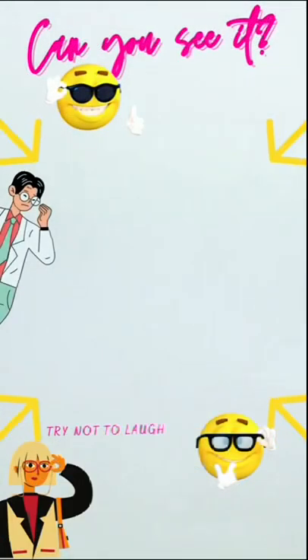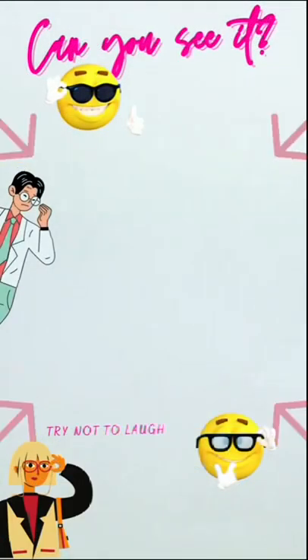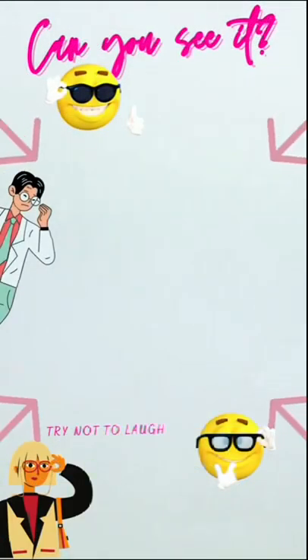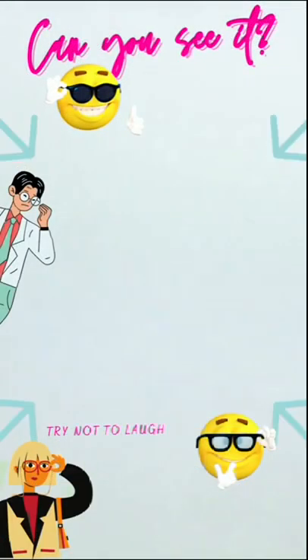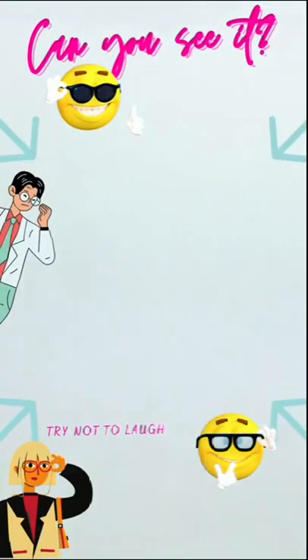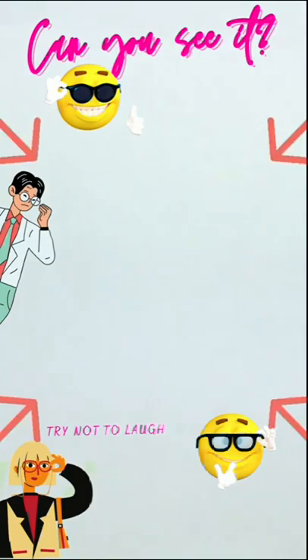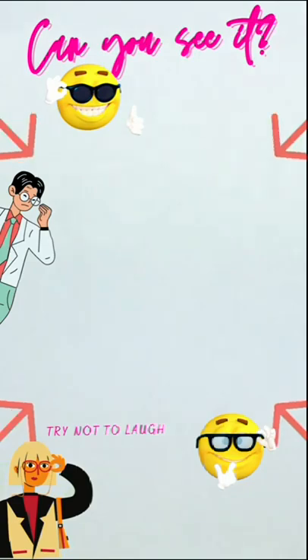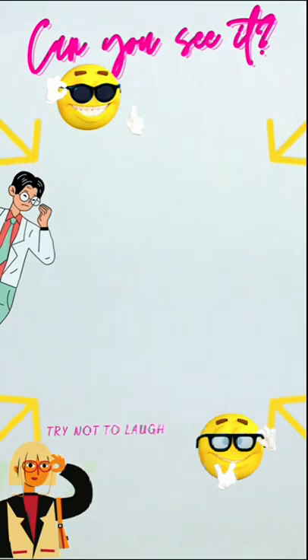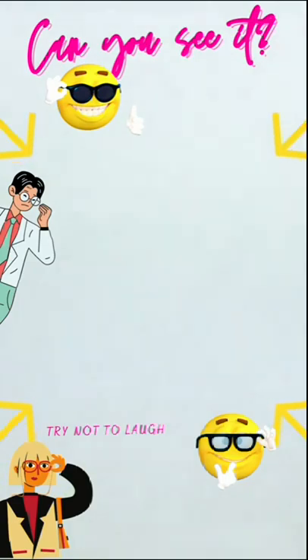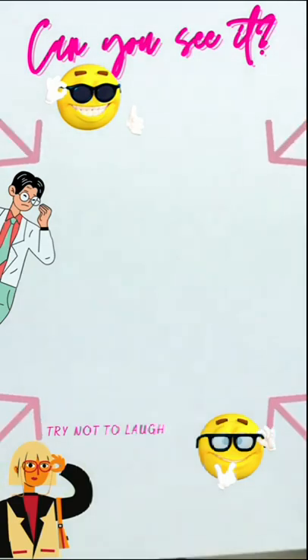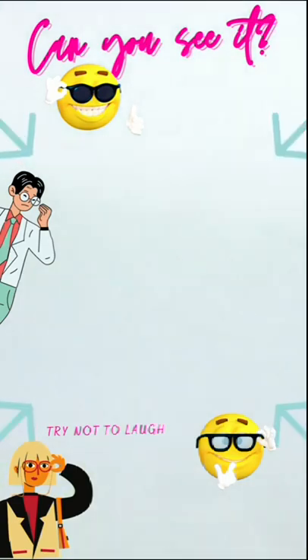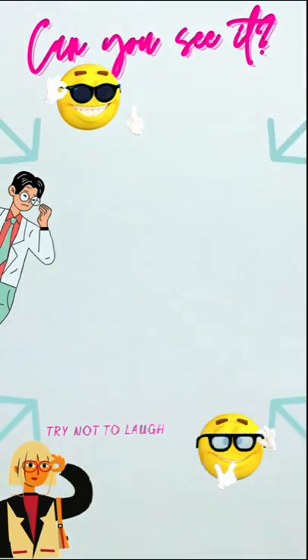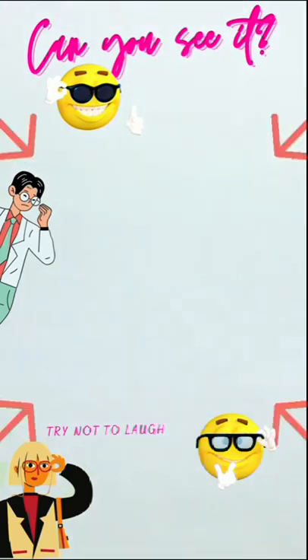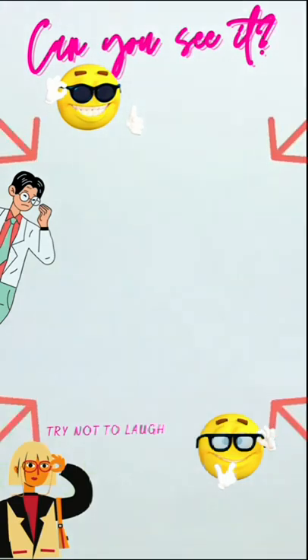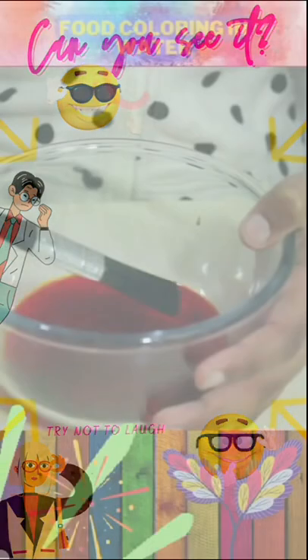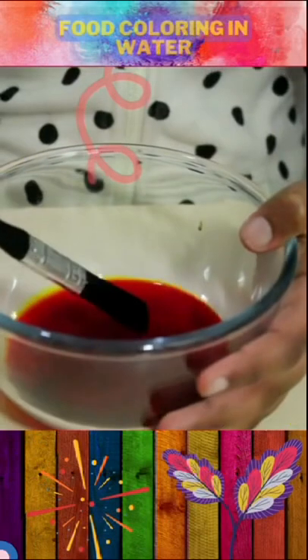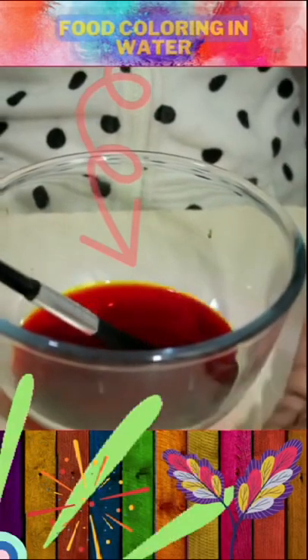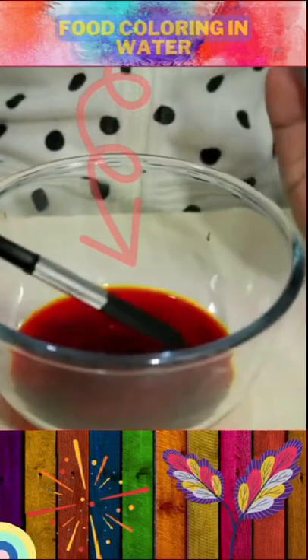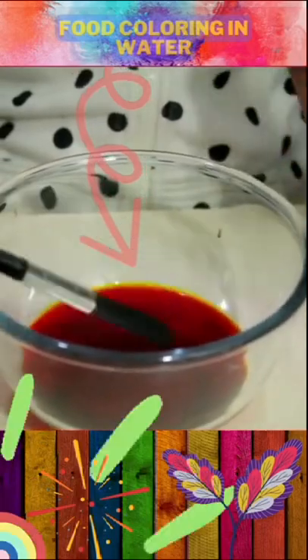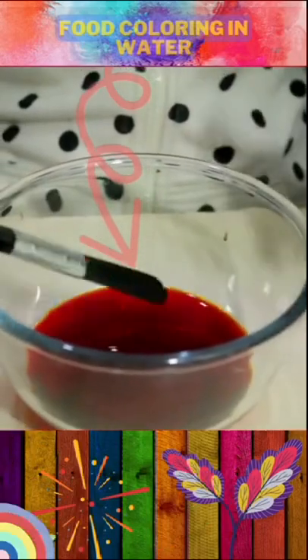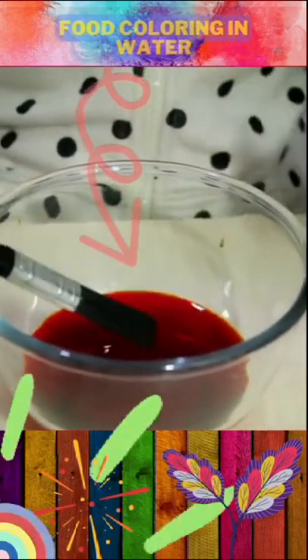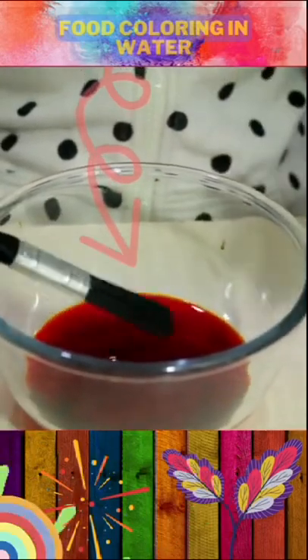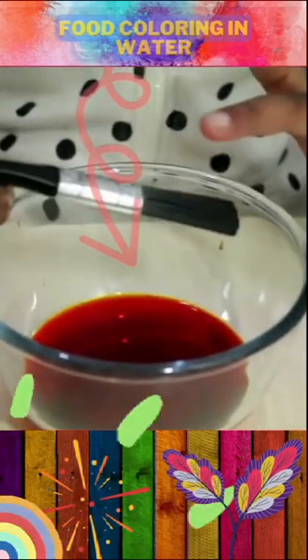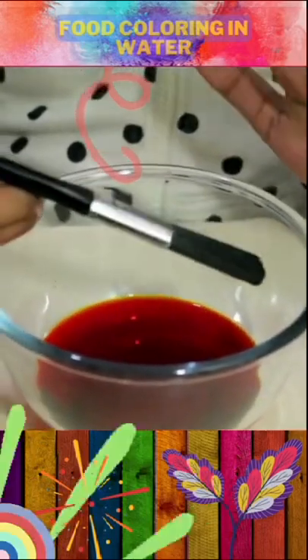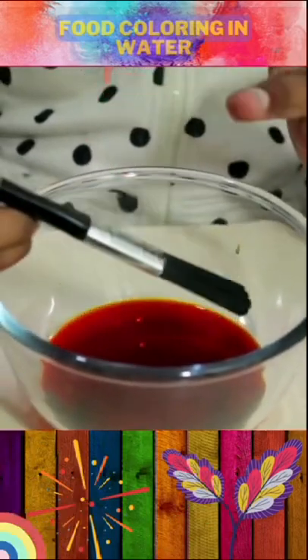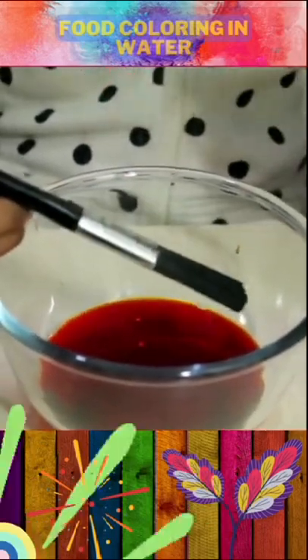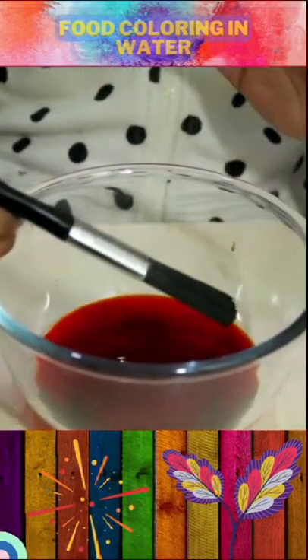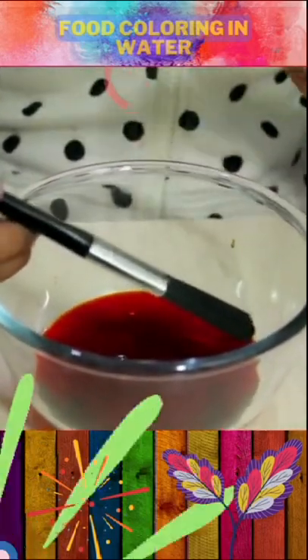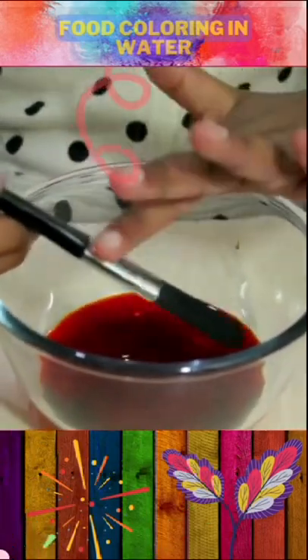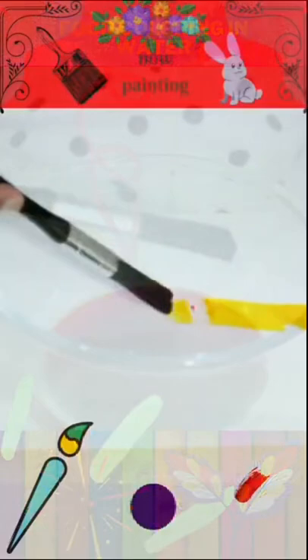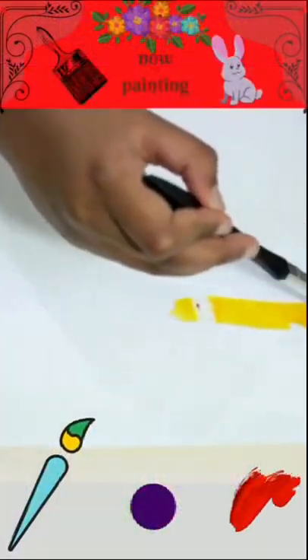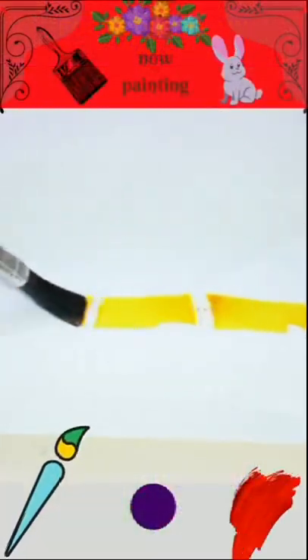I have finally written my message. Can you see it? My food colouring is ready to paint. Now, I'm going to paint.